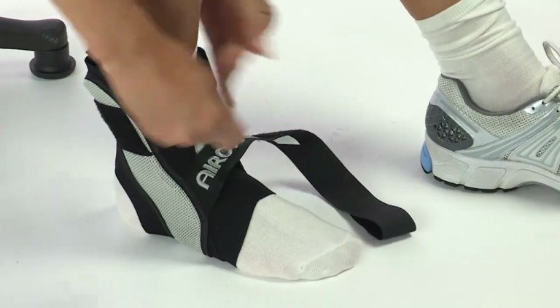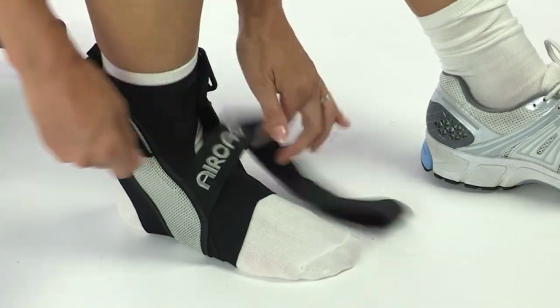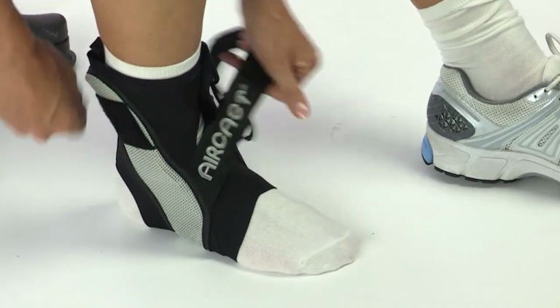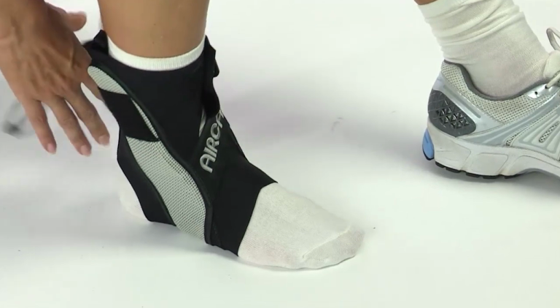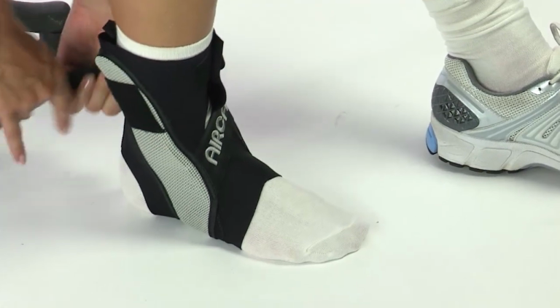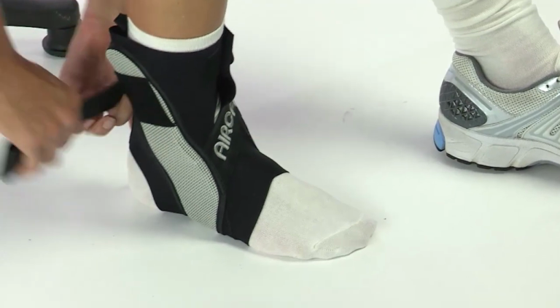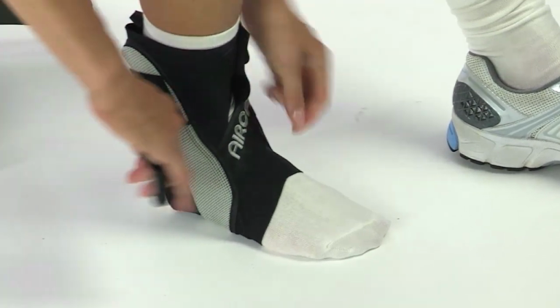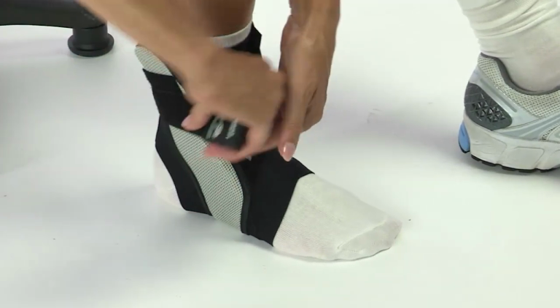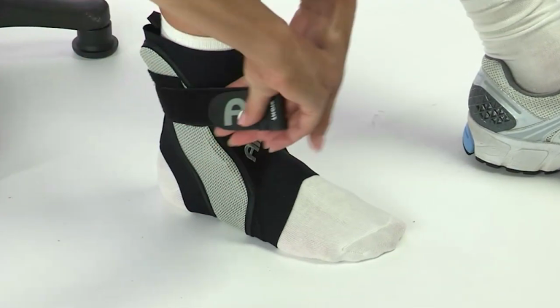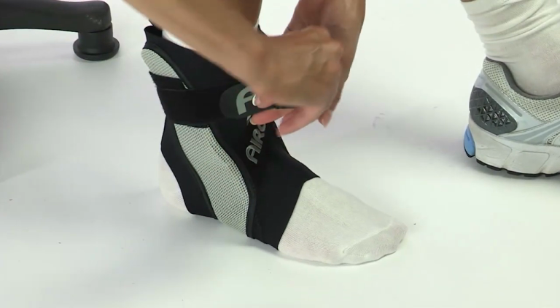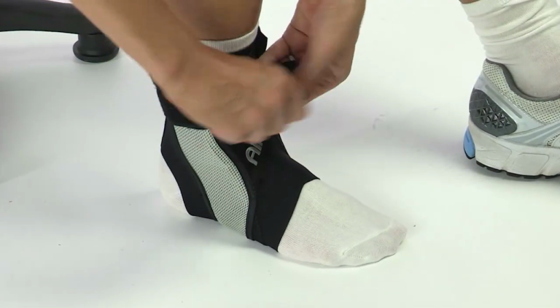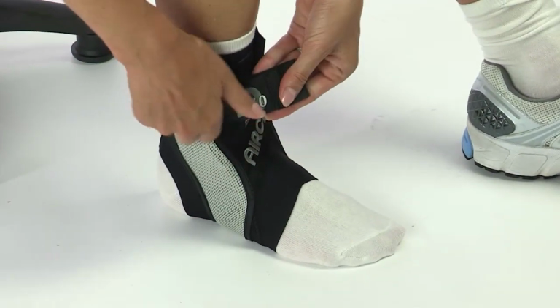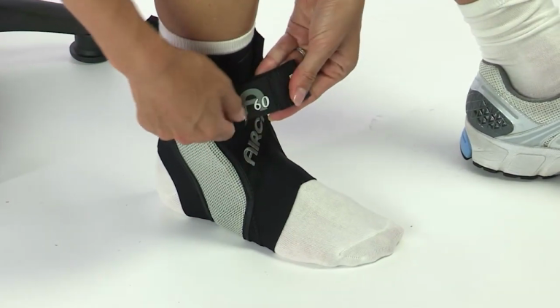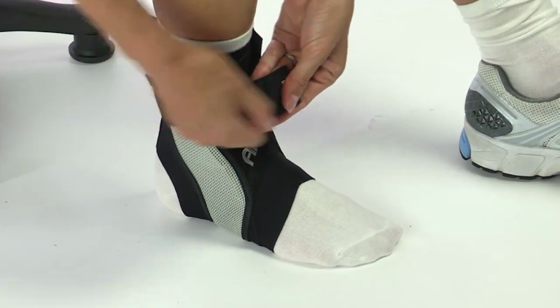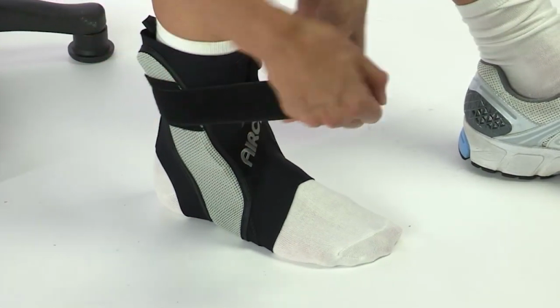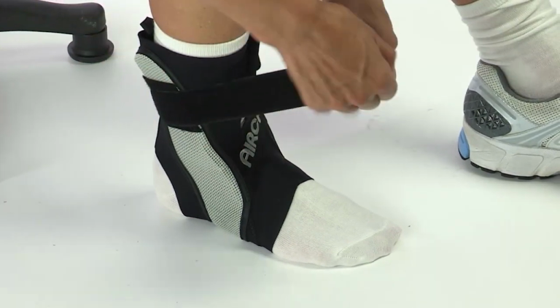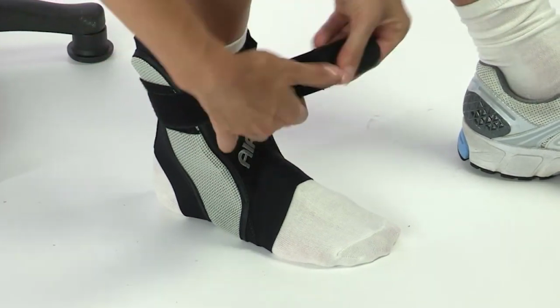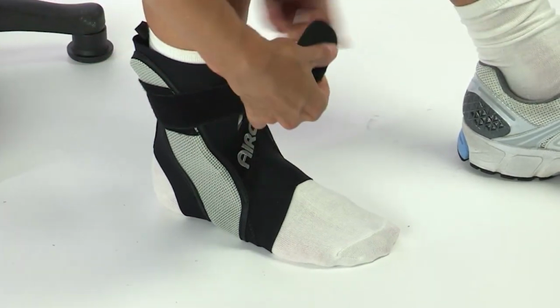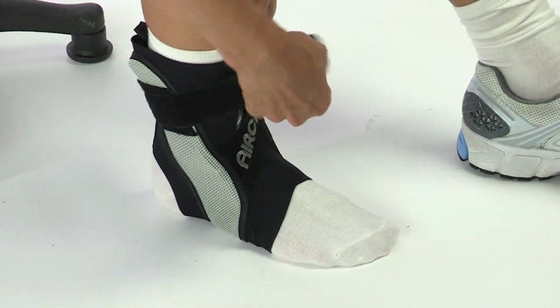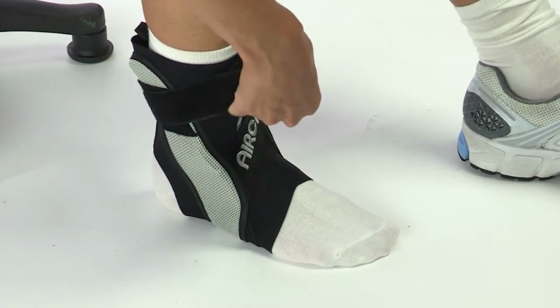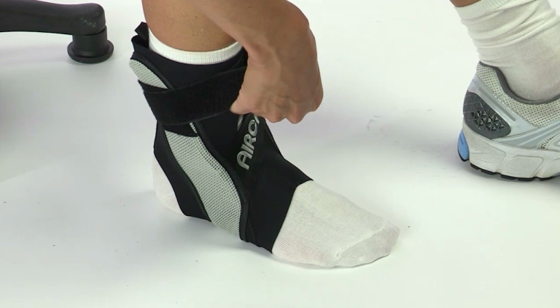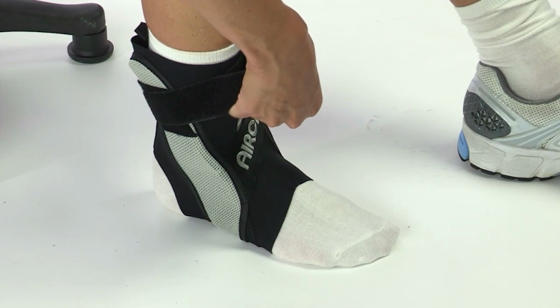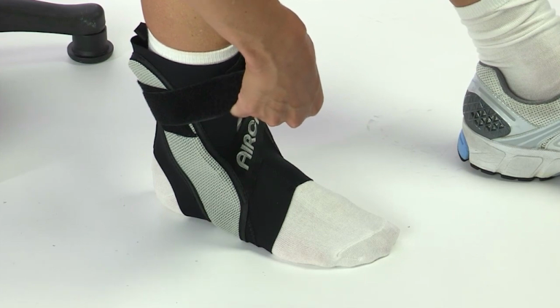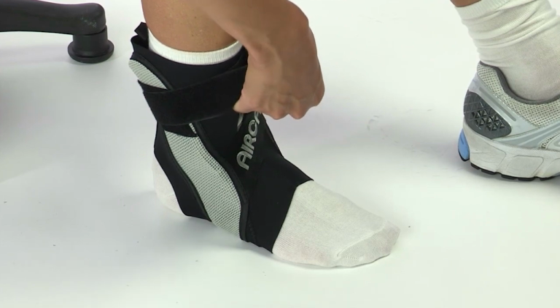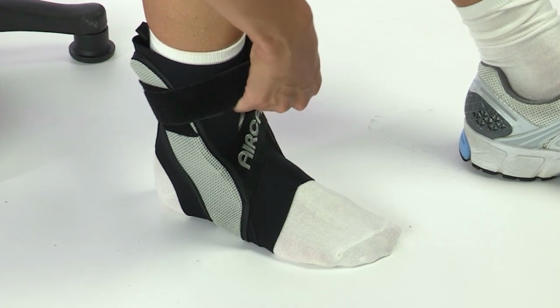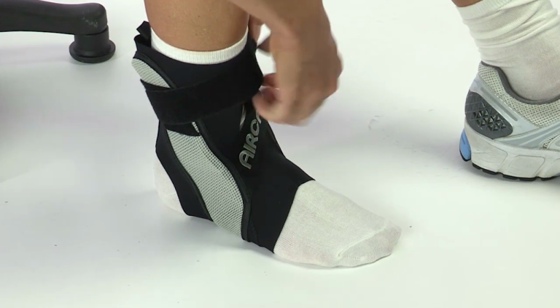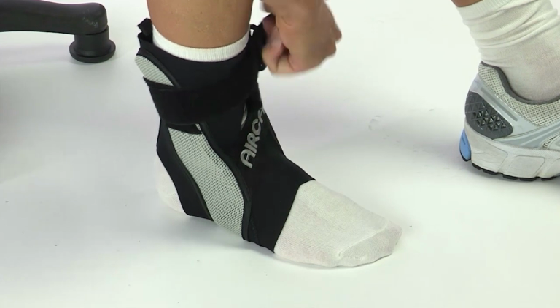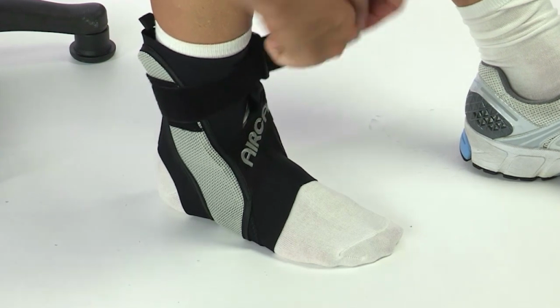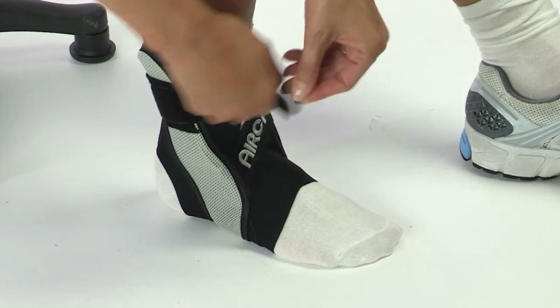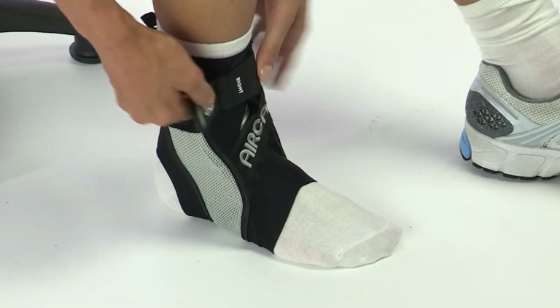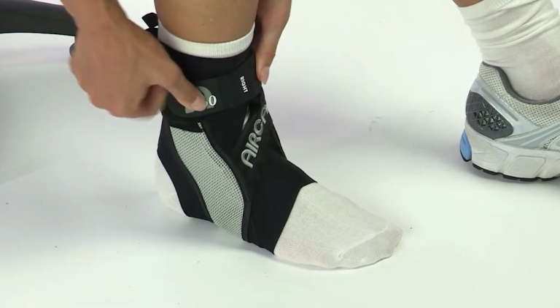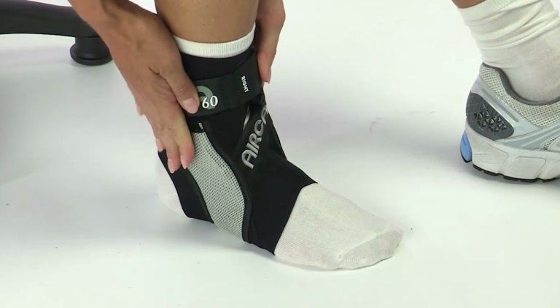With its convenient, simple, single strap application, the A60 eliminates time-consuming lacing and the cost and hassle of repetitive taping.